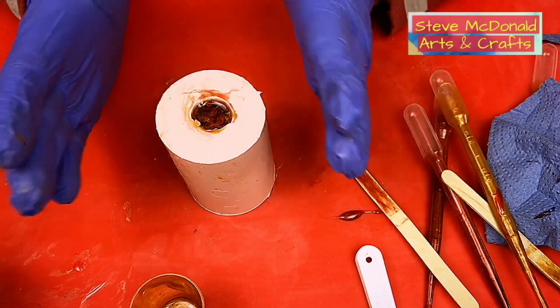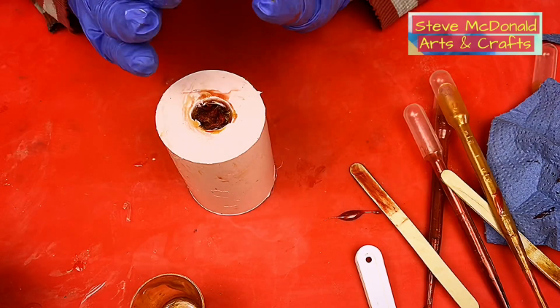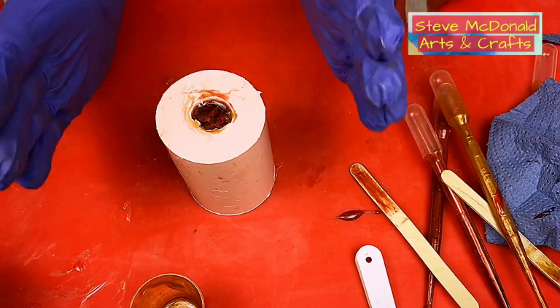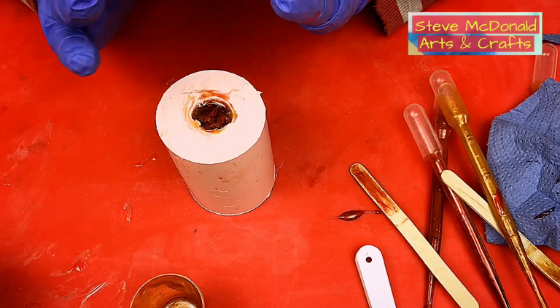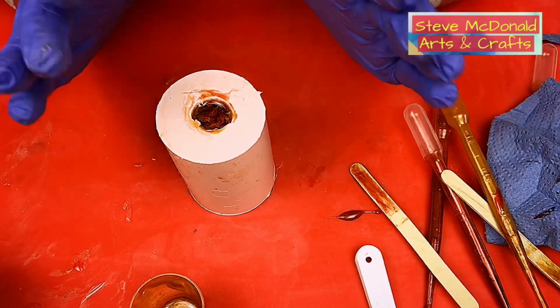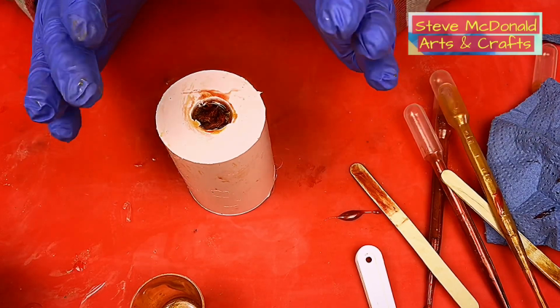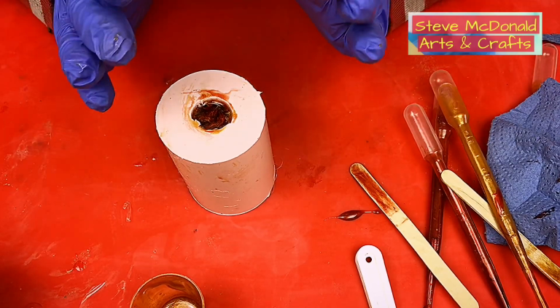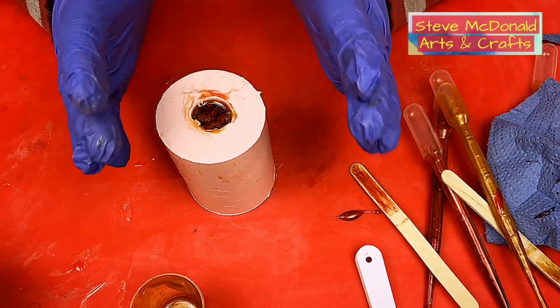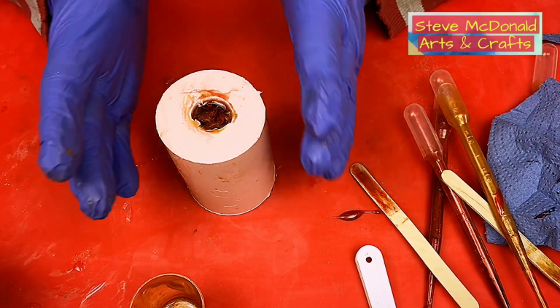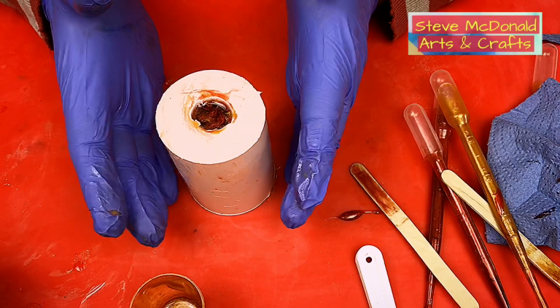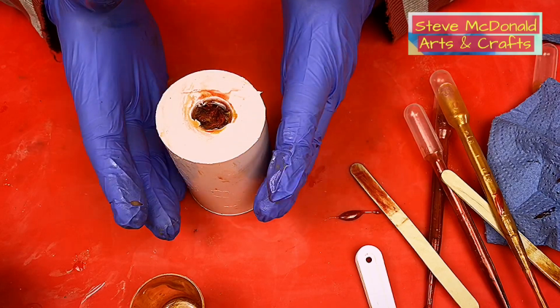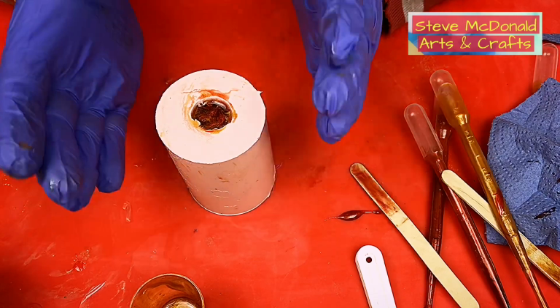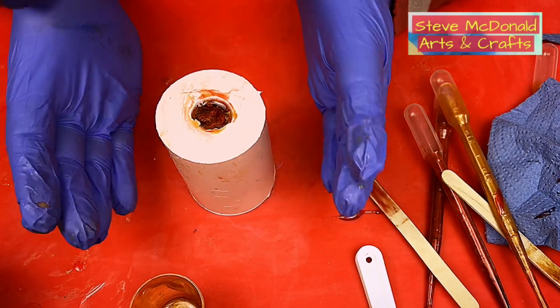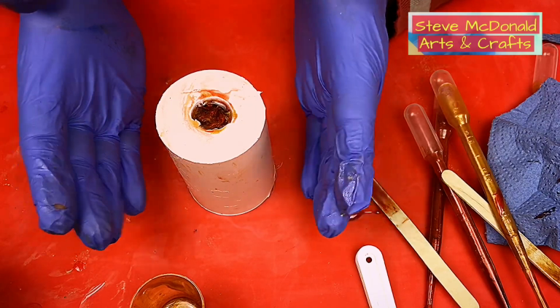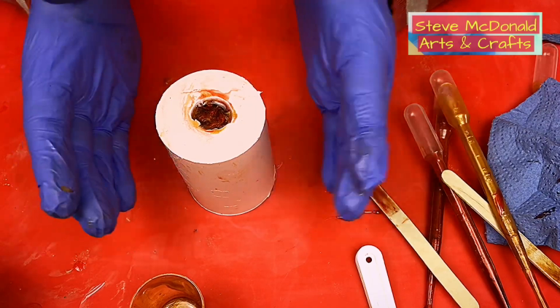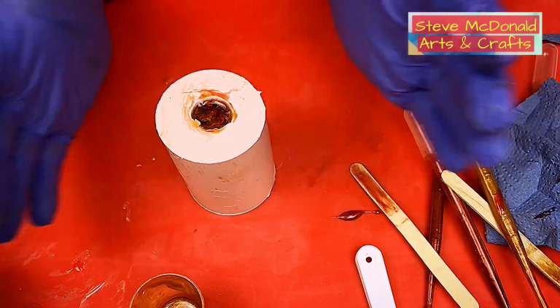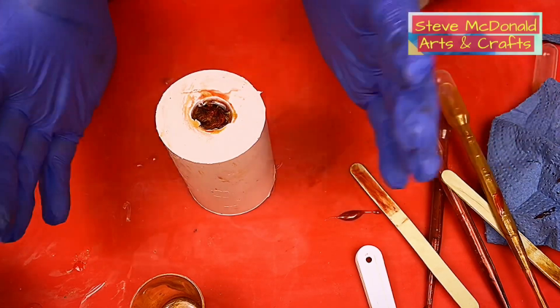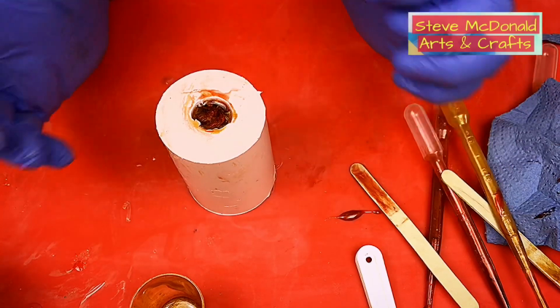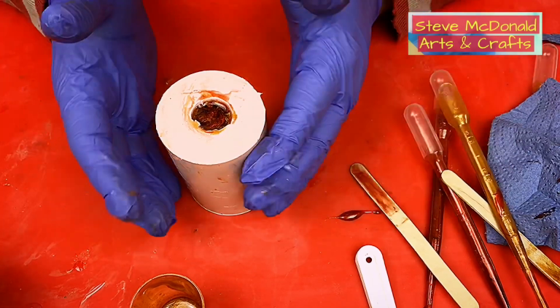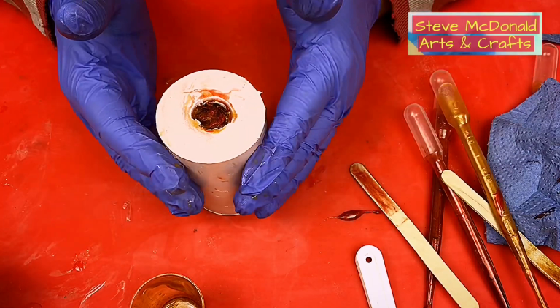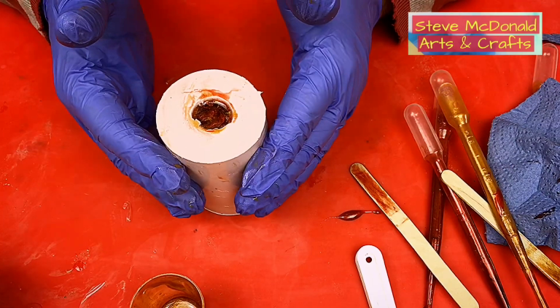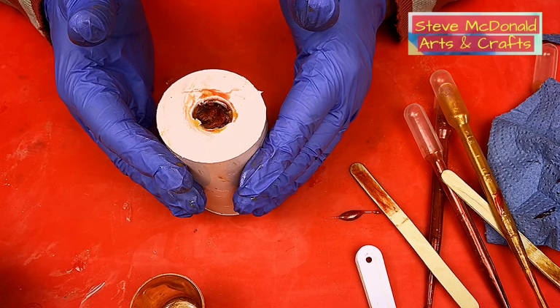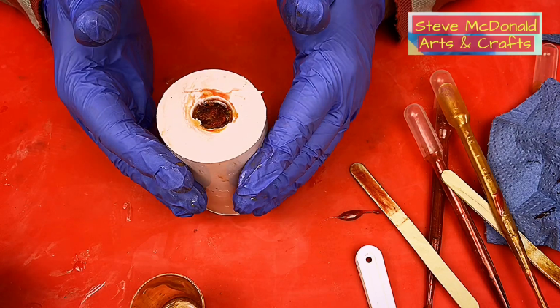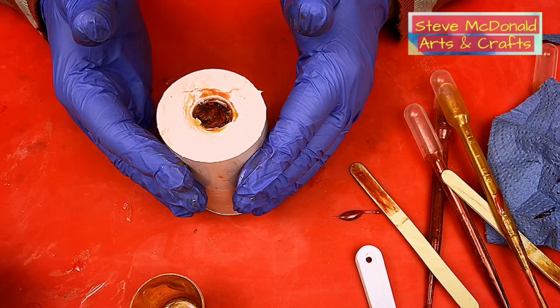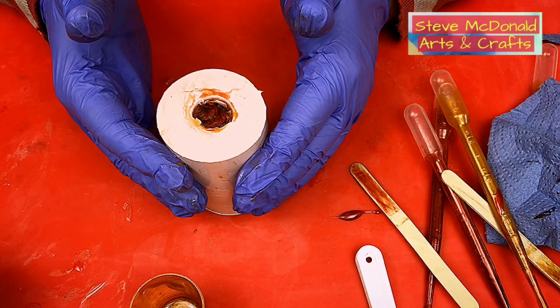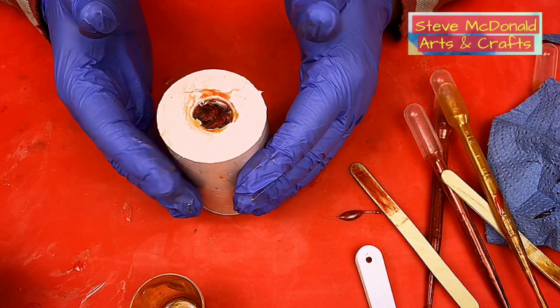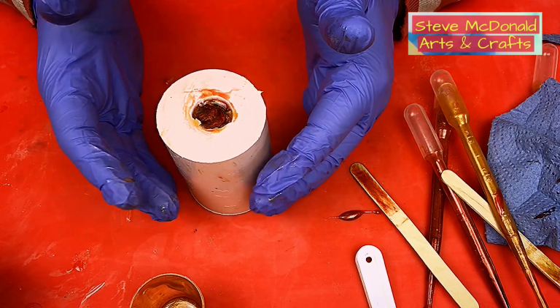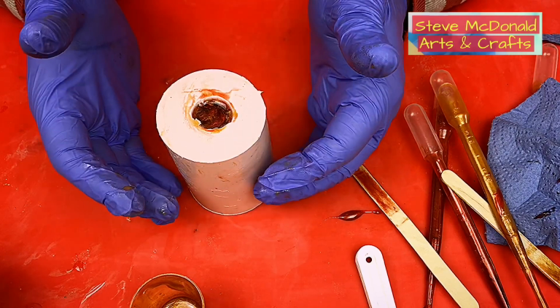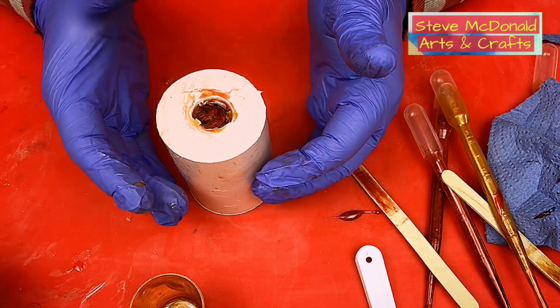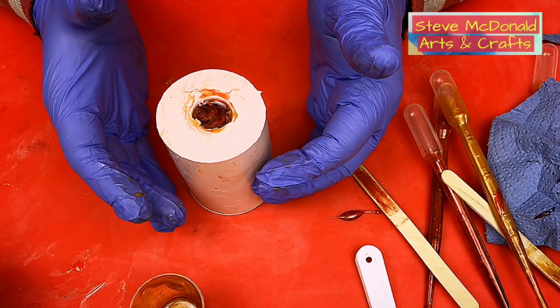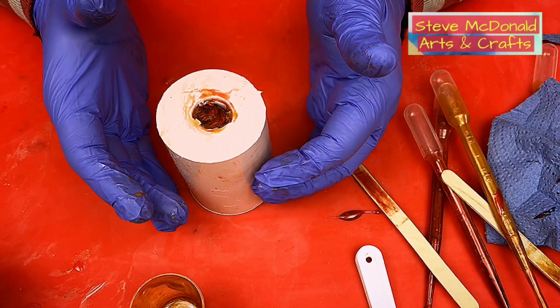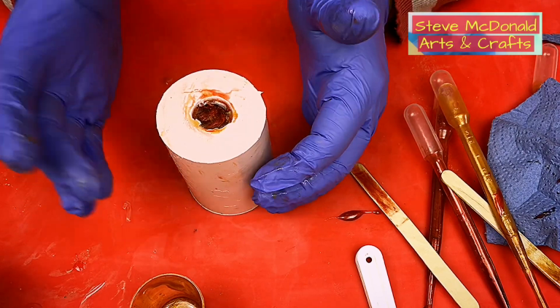This whole thing is an experiment - the egg, the pouring, everything. It can either come out looking great and we'll be celebrating, or it can come out looking rubbish. We'll get back to this as soon as it's cured.